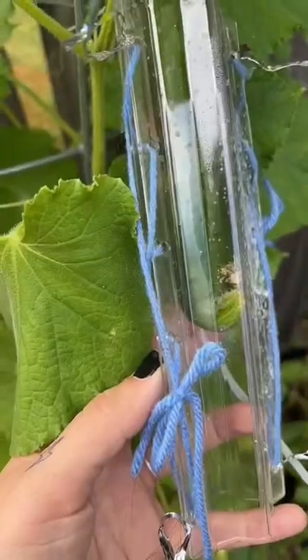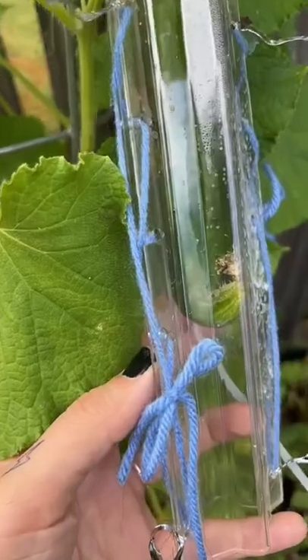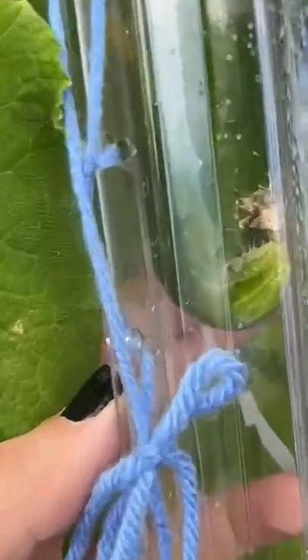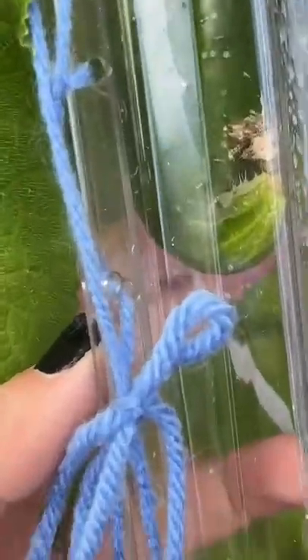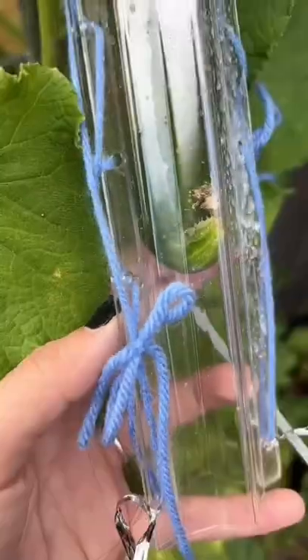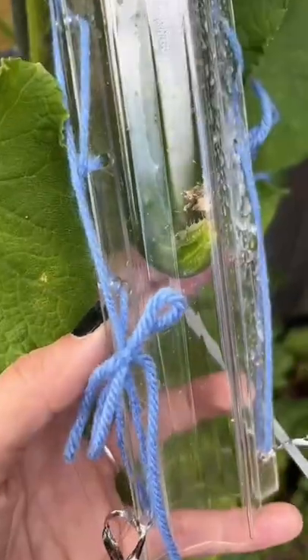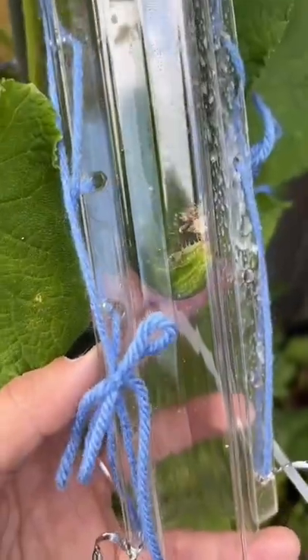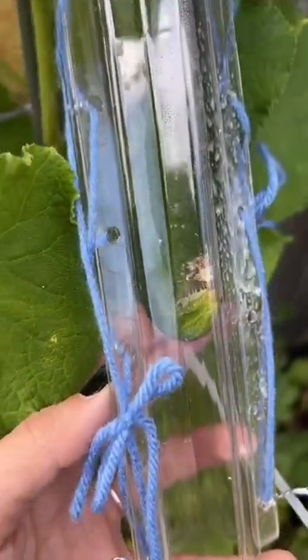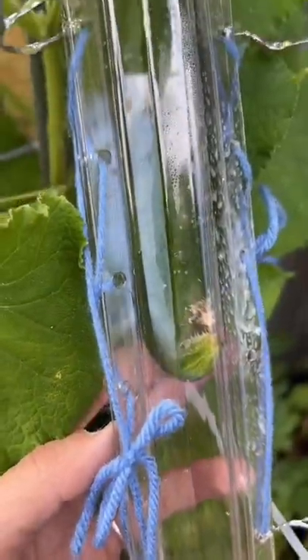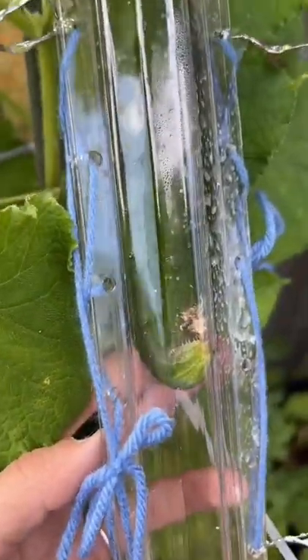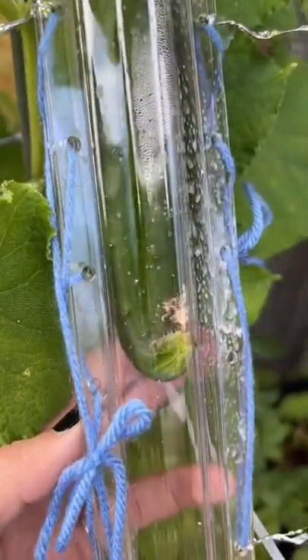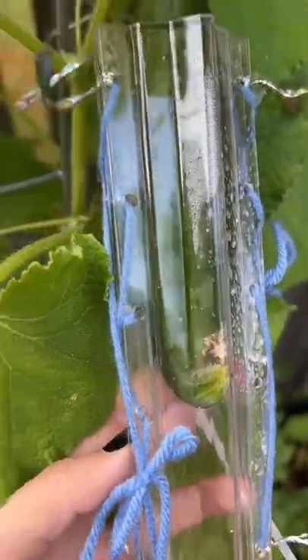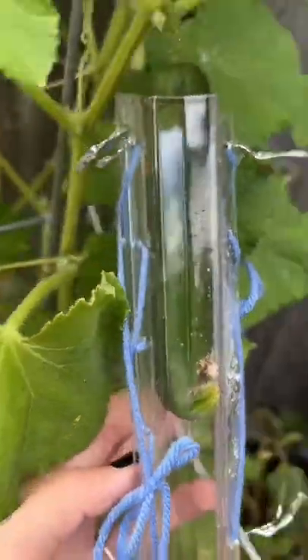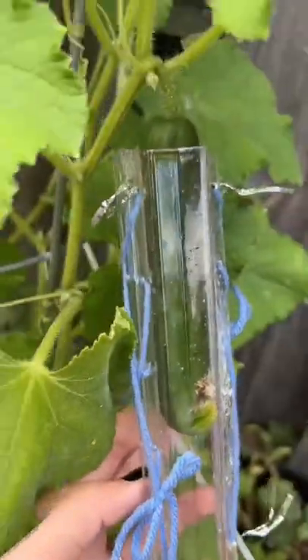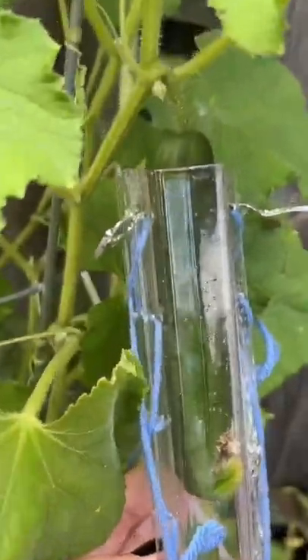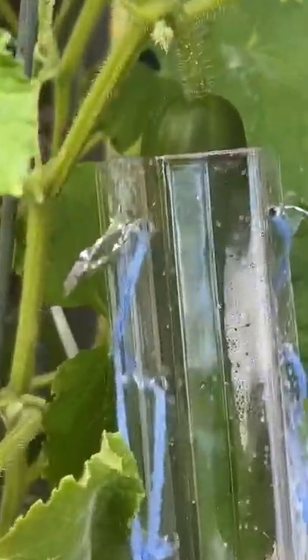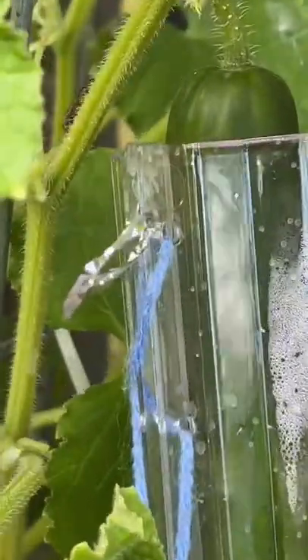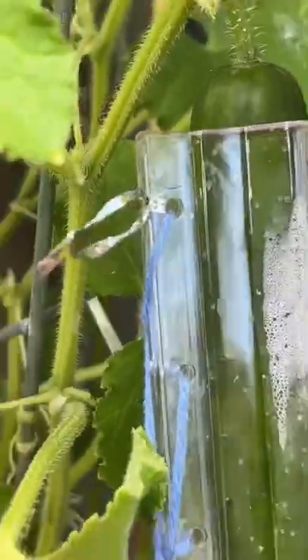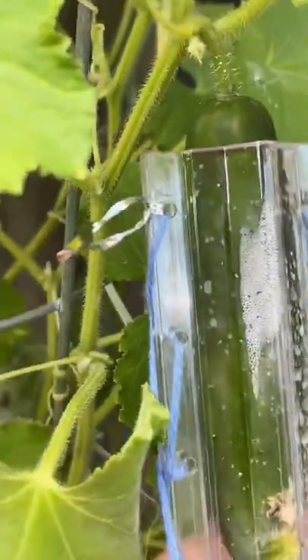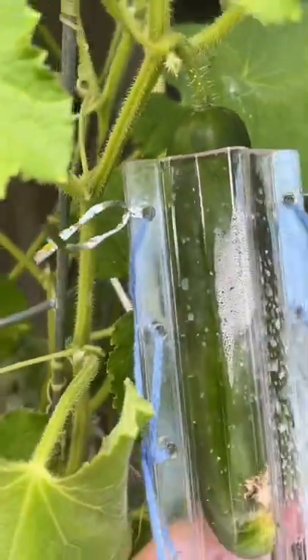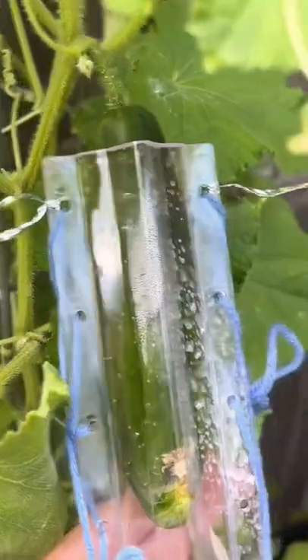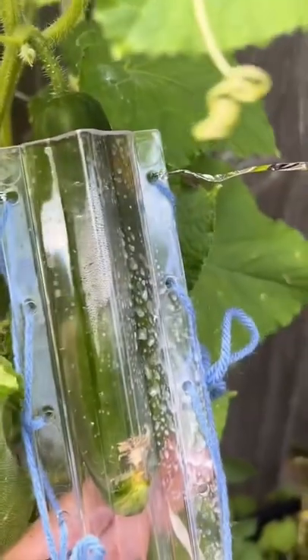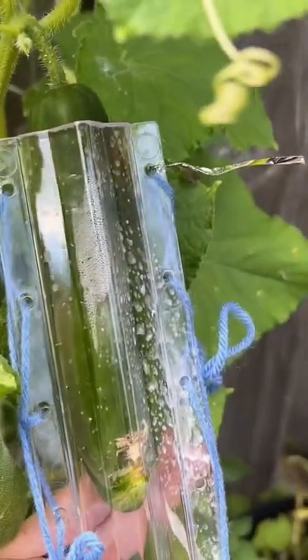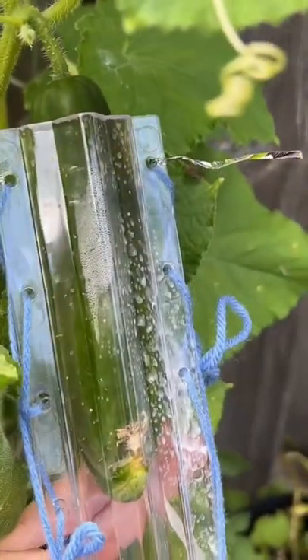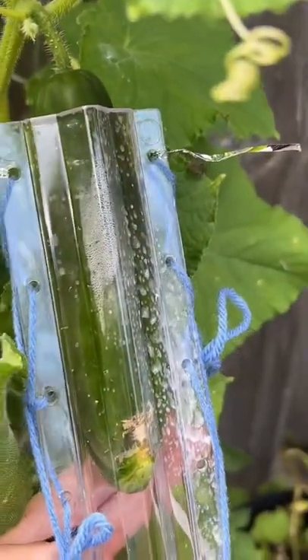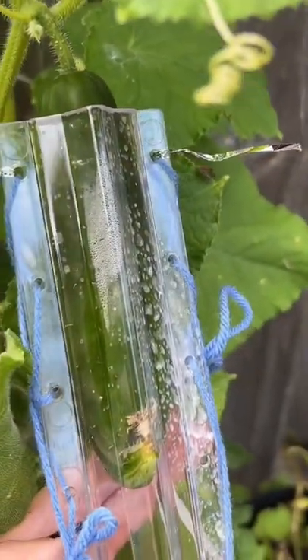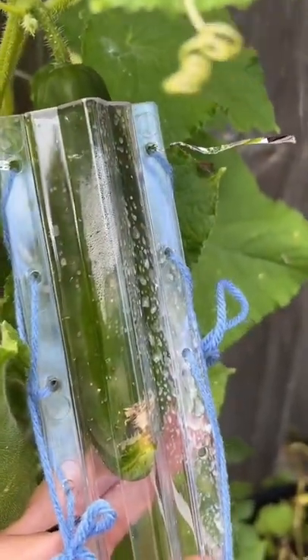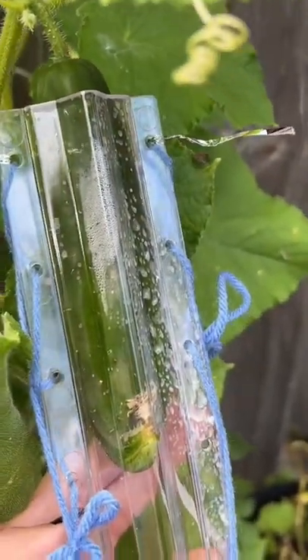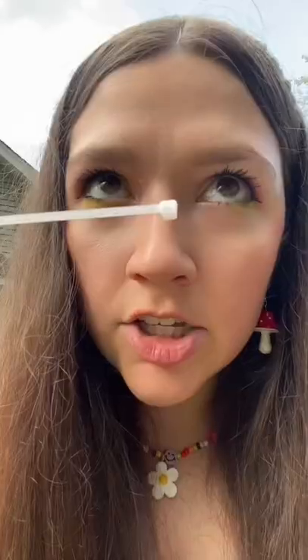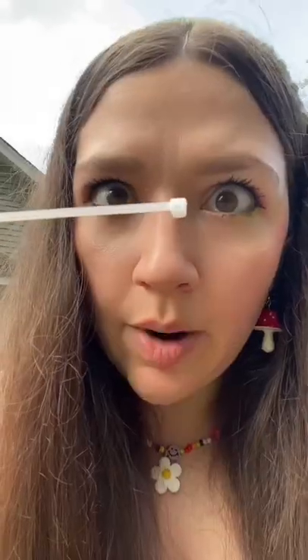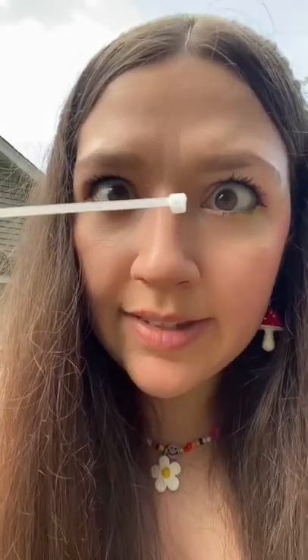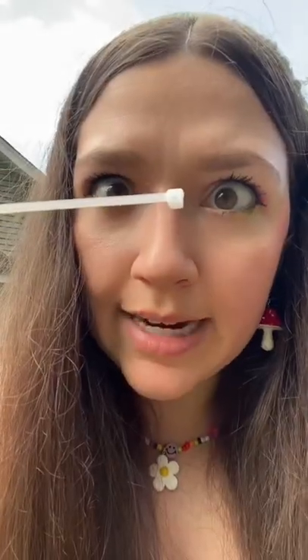The first day I tried to just tie this together with yarn, but you guys said it wasn't gonna work. Then I went to Walmart and all I could find were these little twisty ties, and you guys said that wasn't gonna work either. So now we have zip ties.